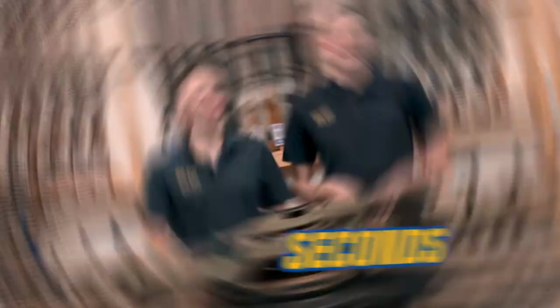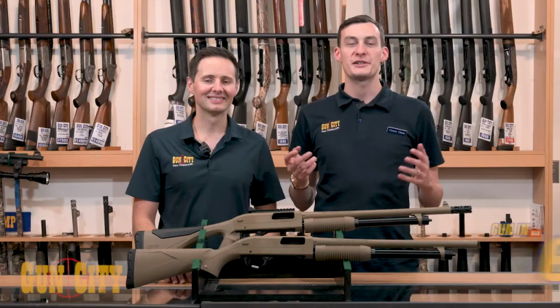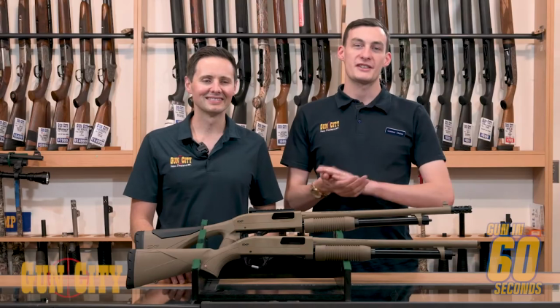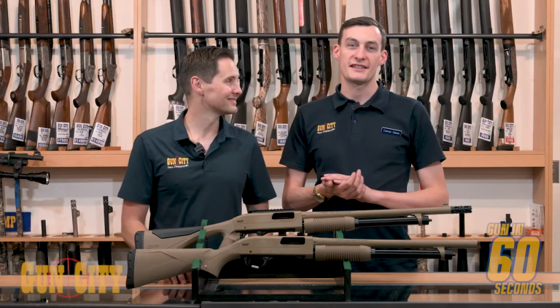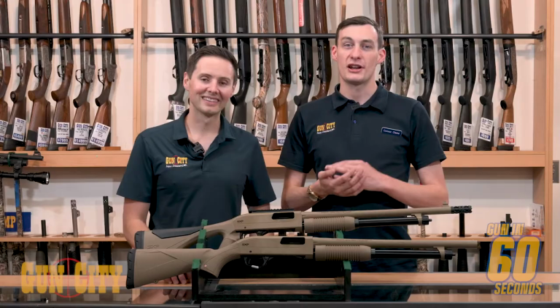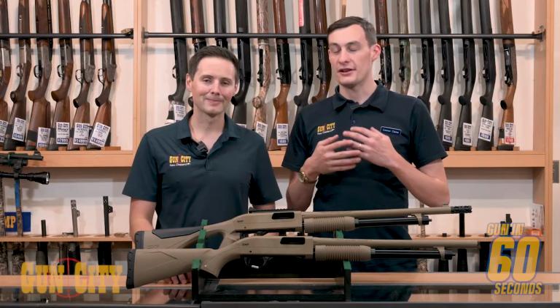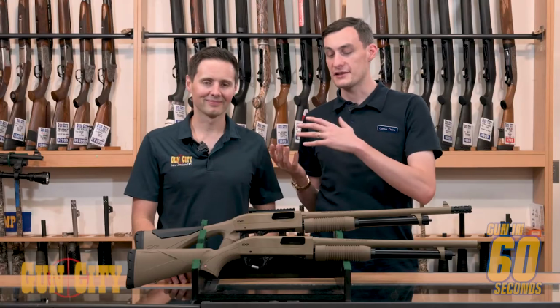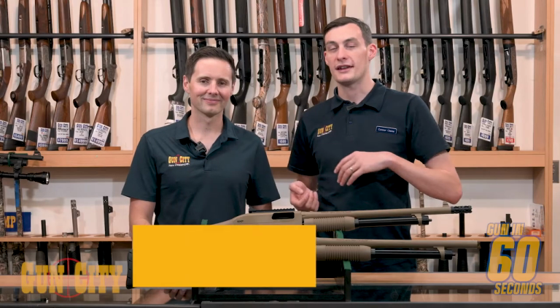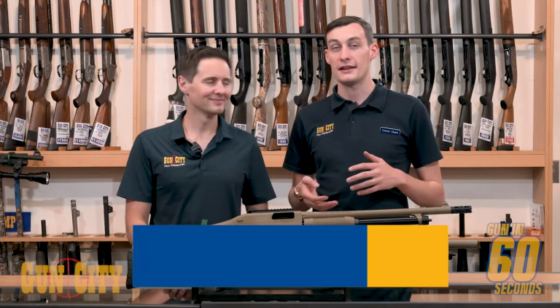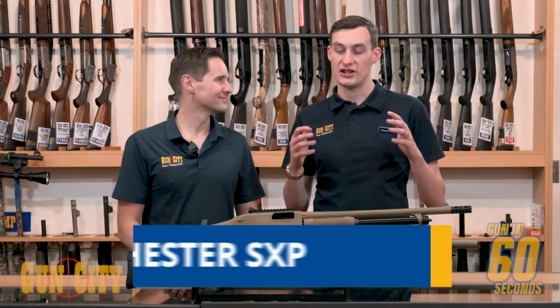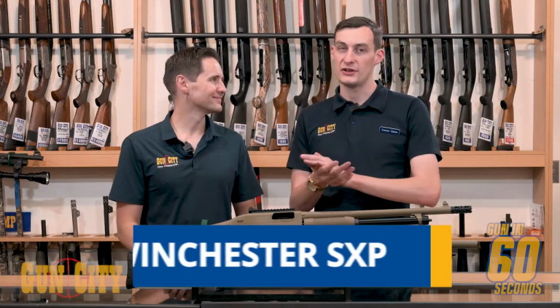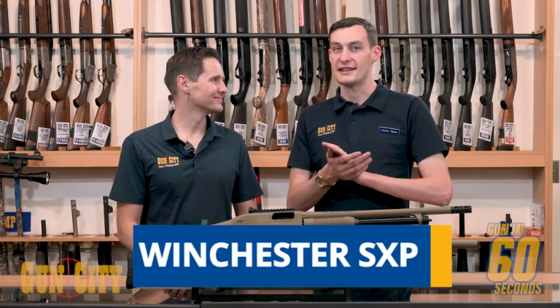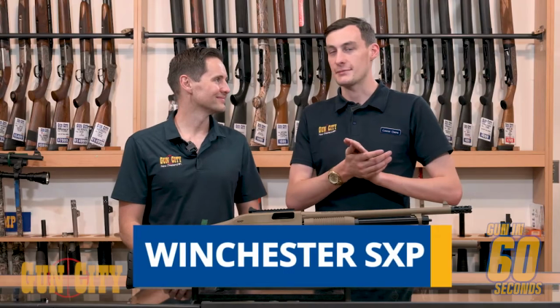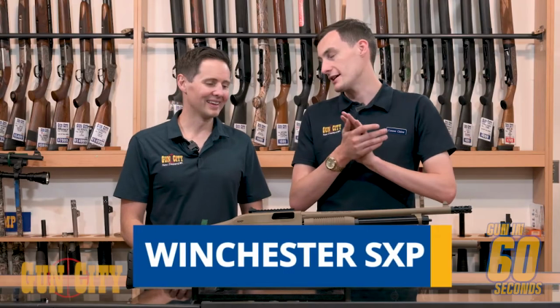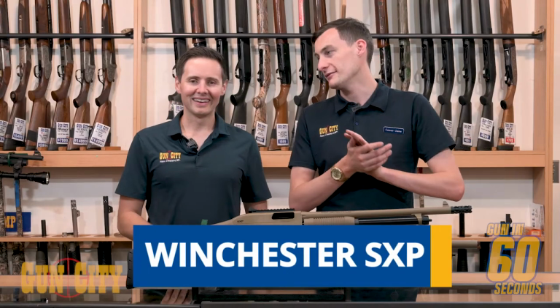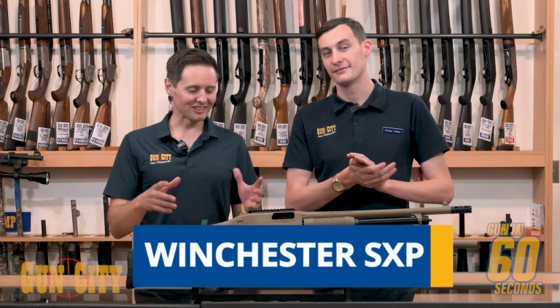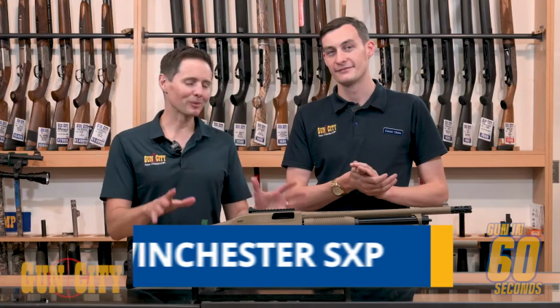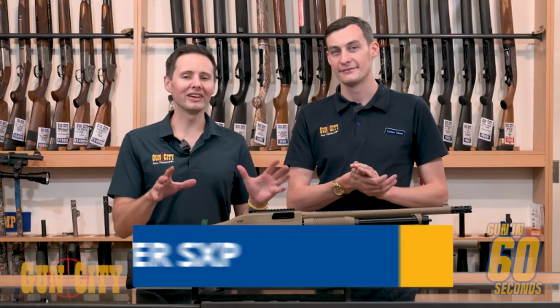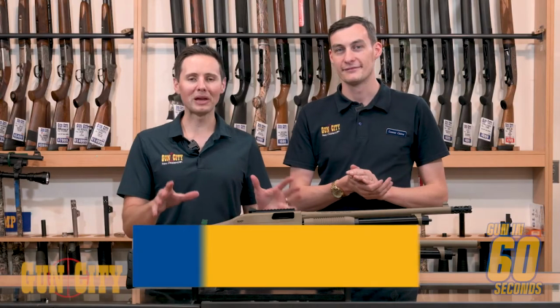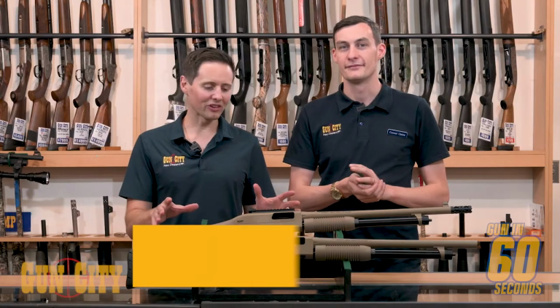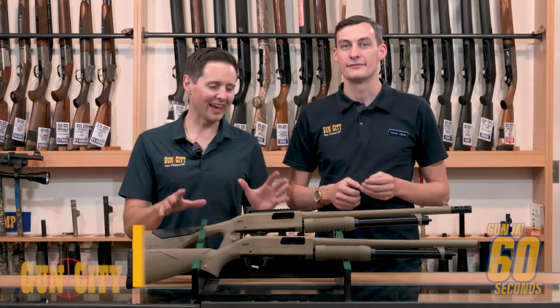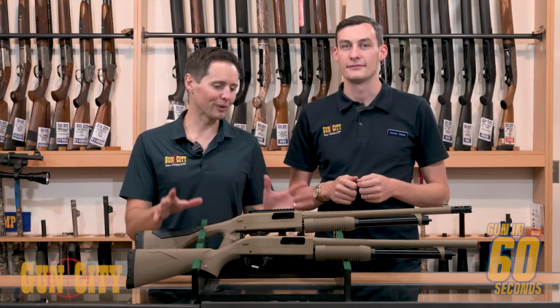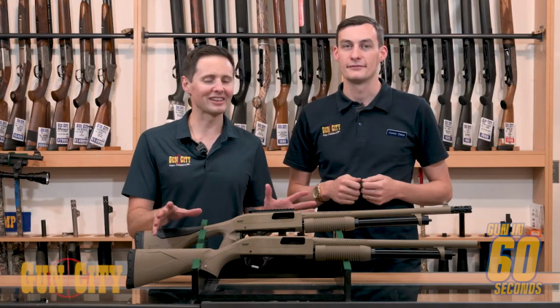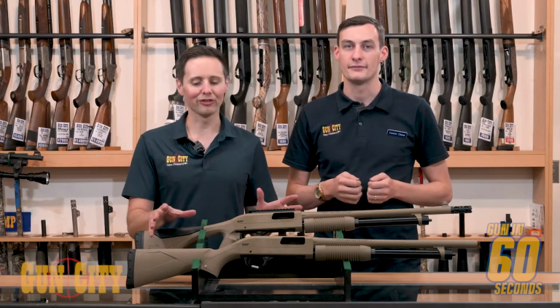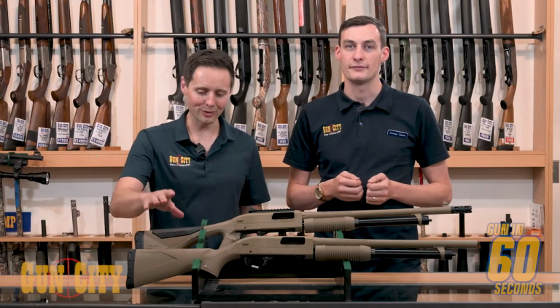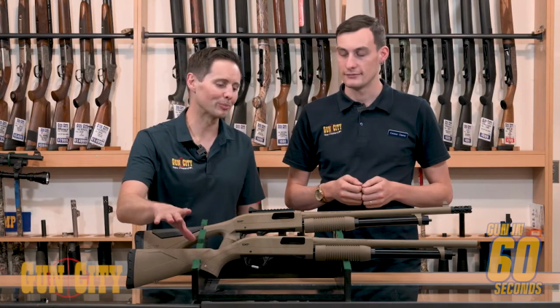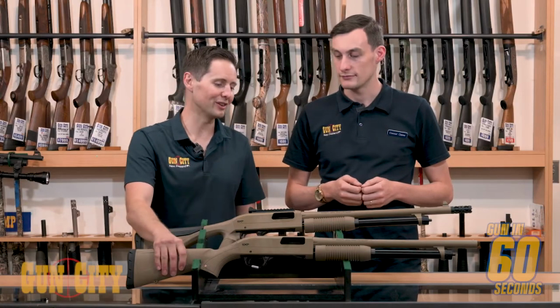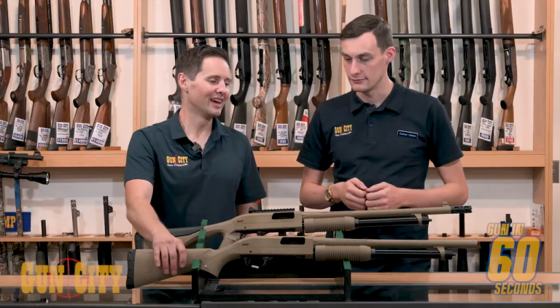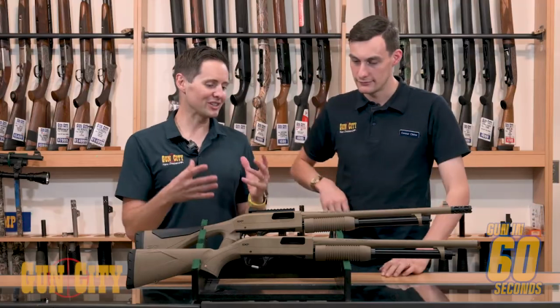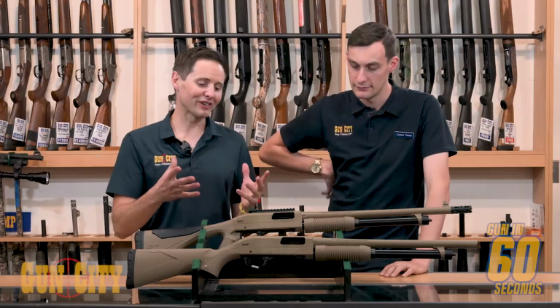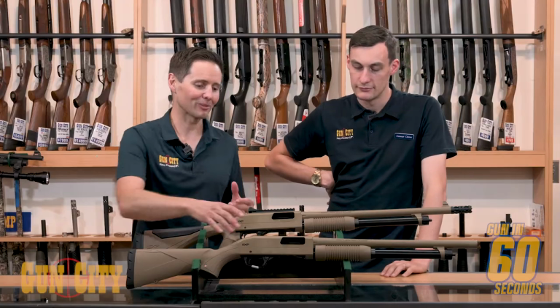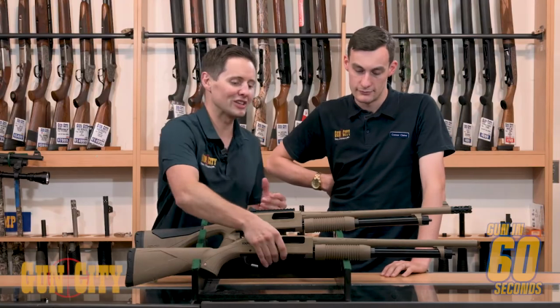Hey there guys, welcome back to Gun City. My name is Conor, this is Ferg, and today we are checking out the Winchester SXP. So we've got some cool SXP models here and we've got them in flat dark earth finish — that brown that you see — but these shotguns have actually got some cool features.